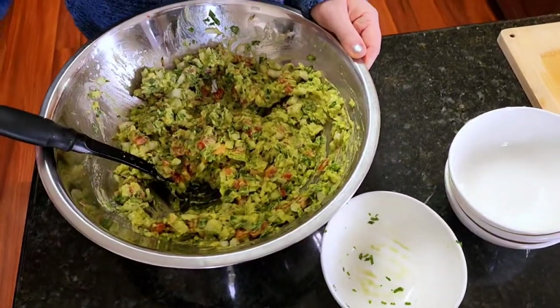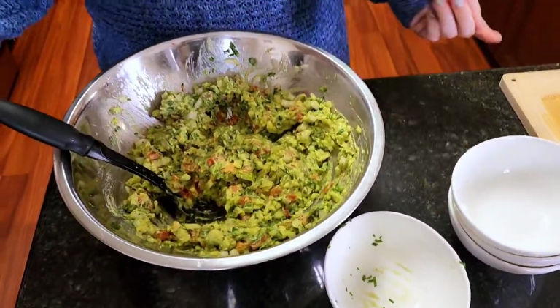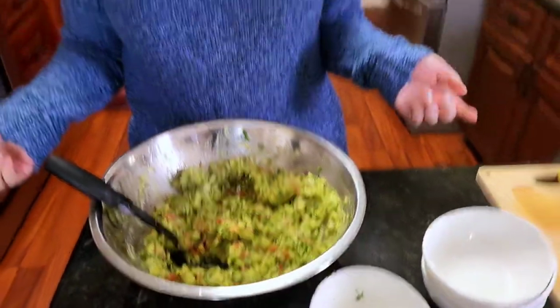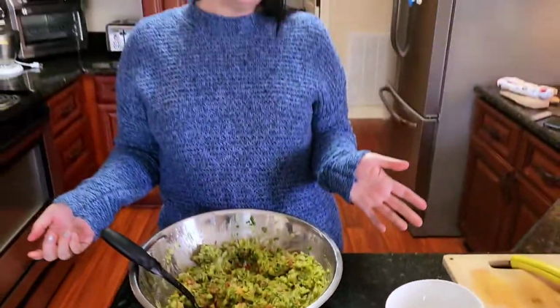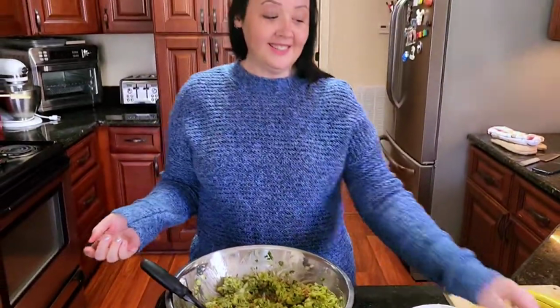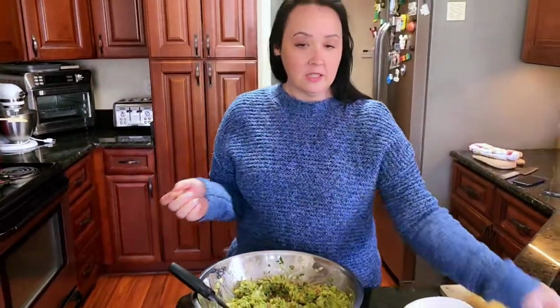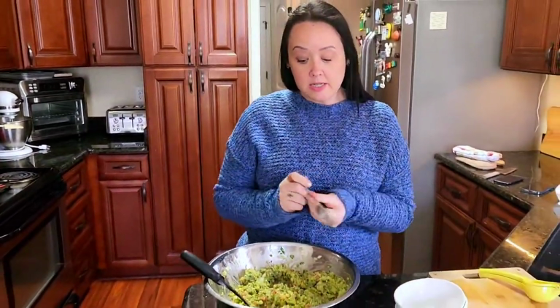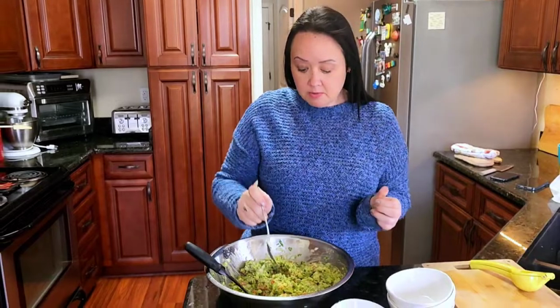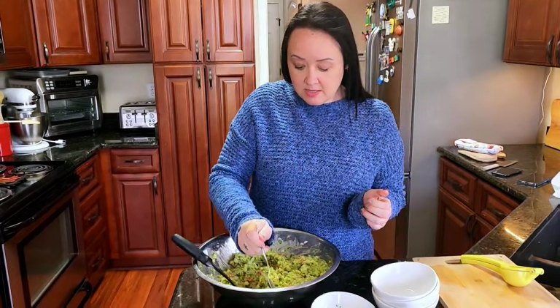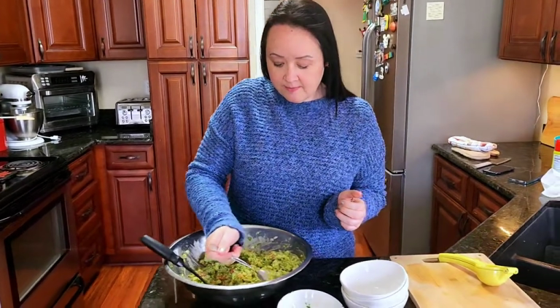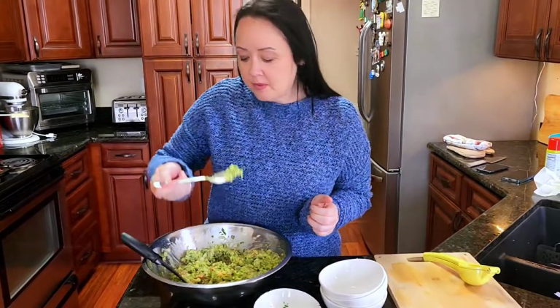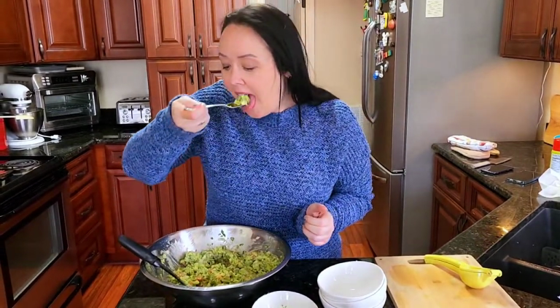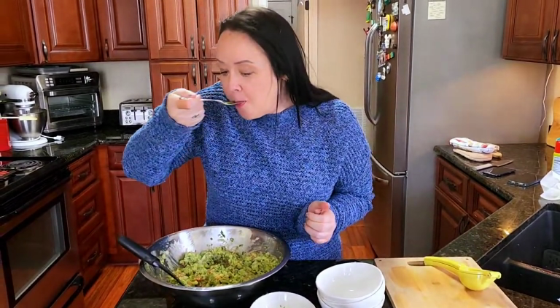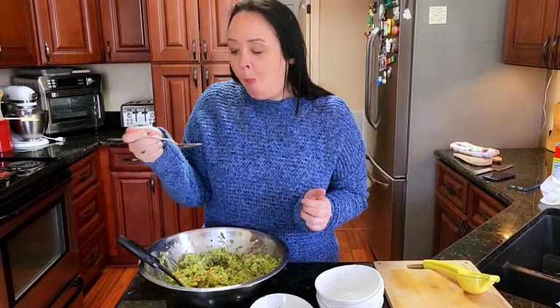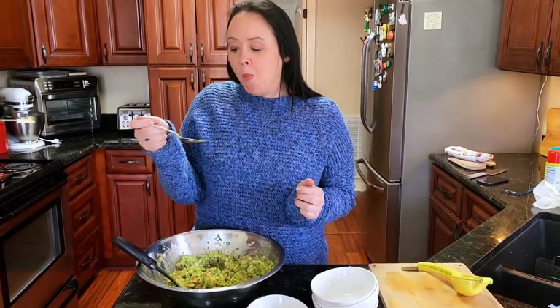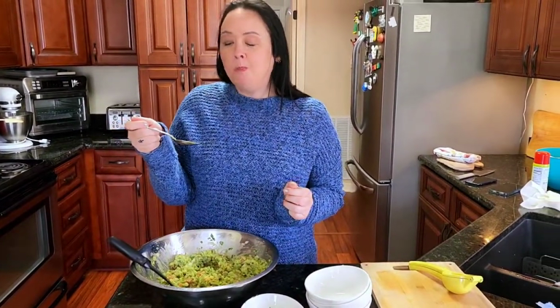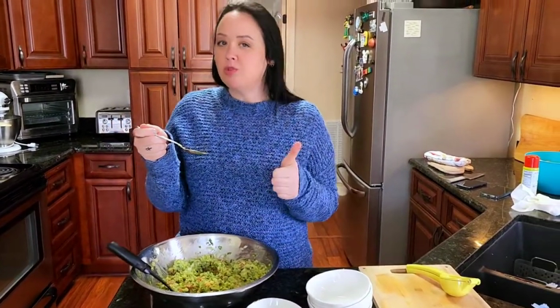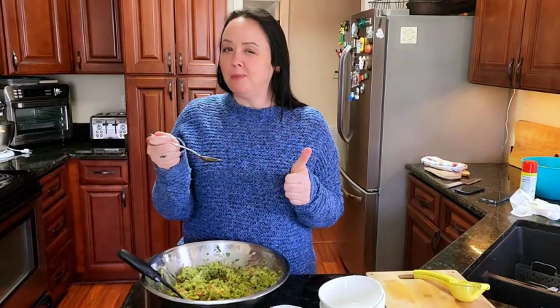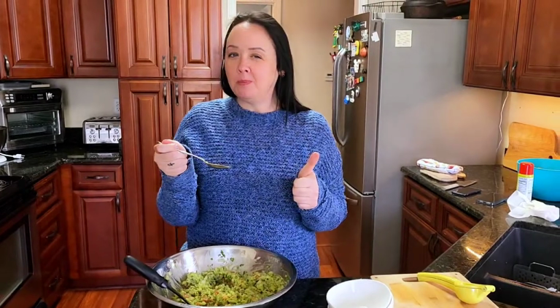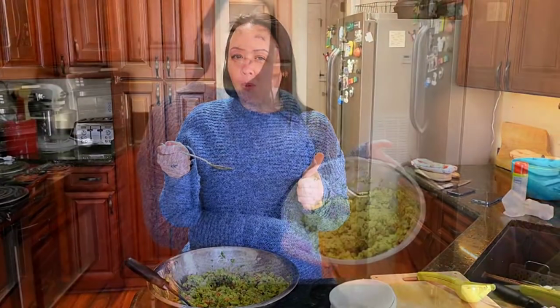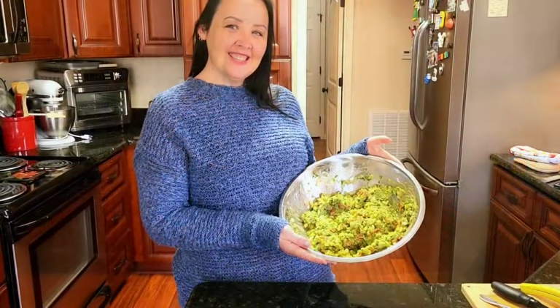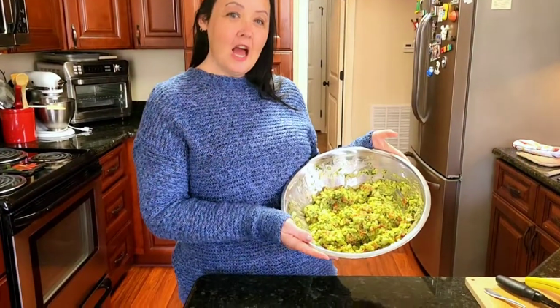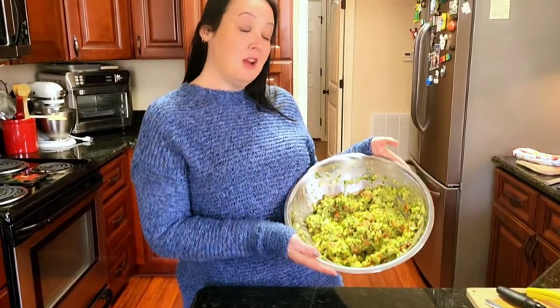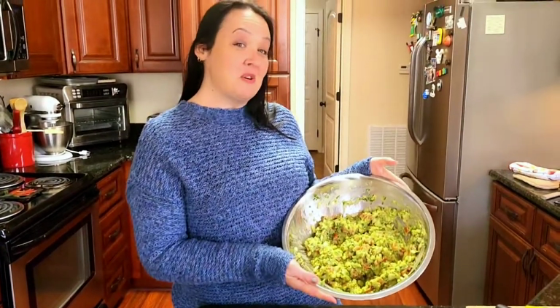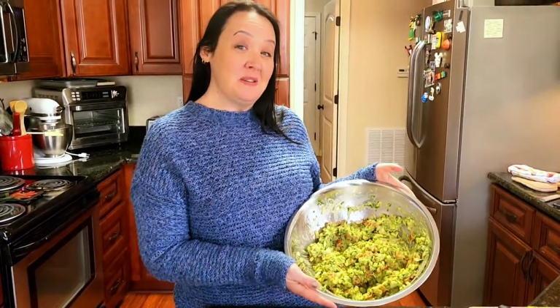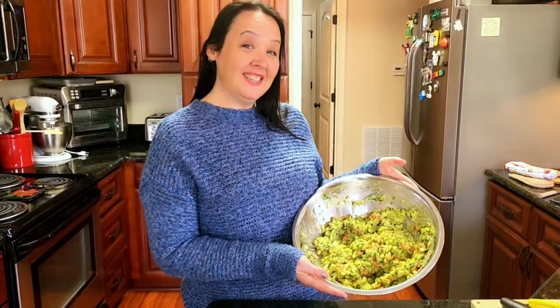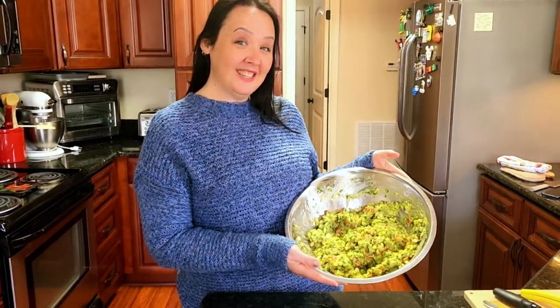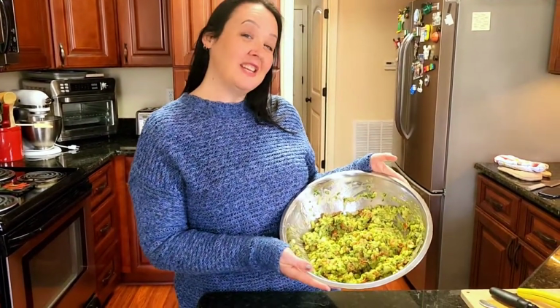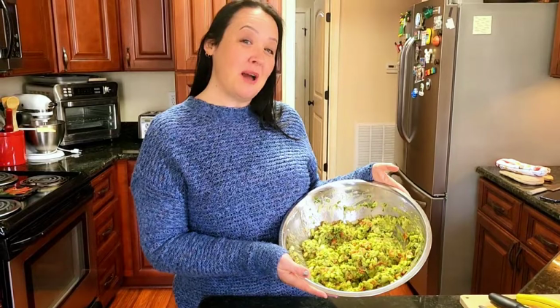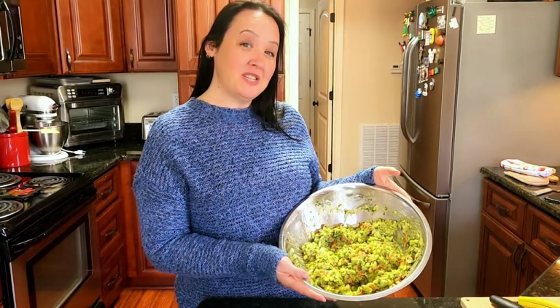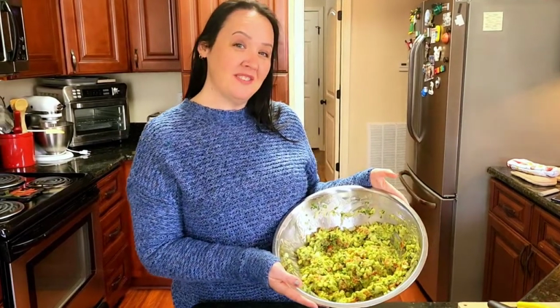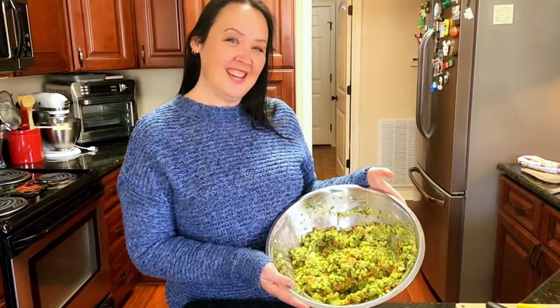There you have it — guacamole! Let's taste it and see what it tastes like. And there you have it, guacamole. Like and subscribe if you want to see more. Thank you!